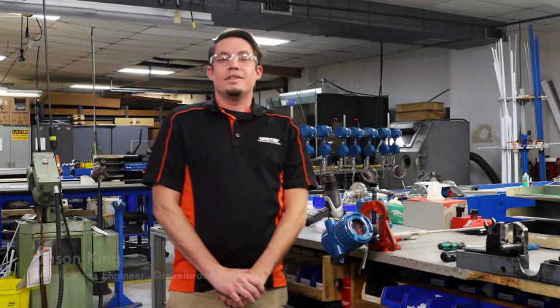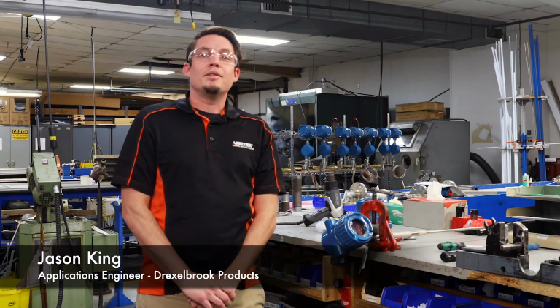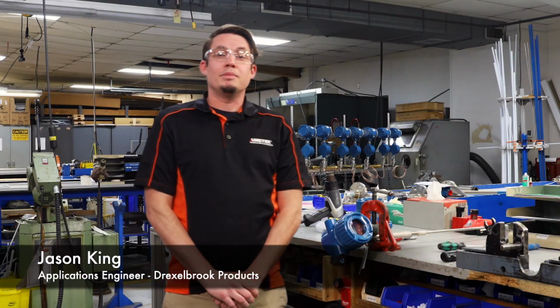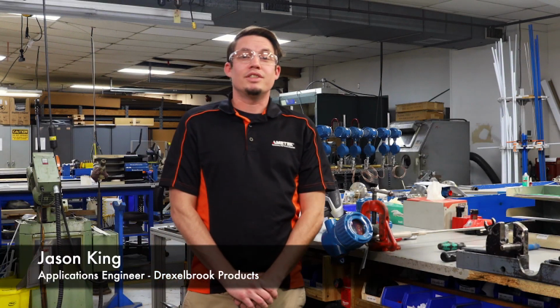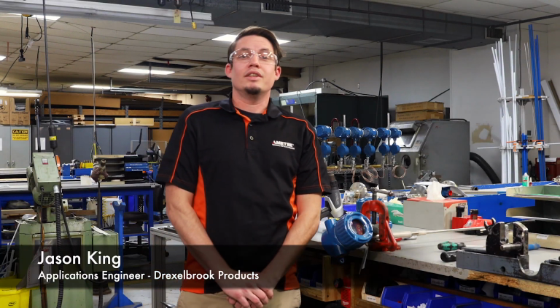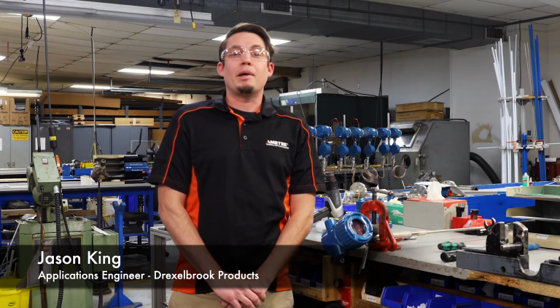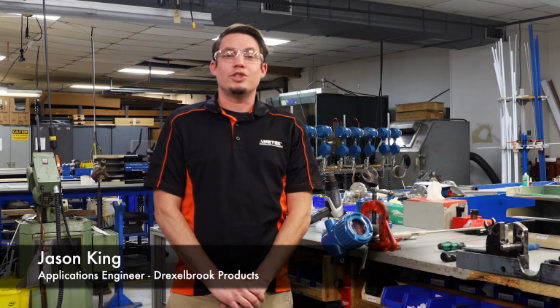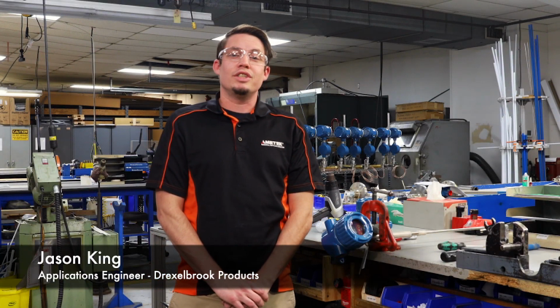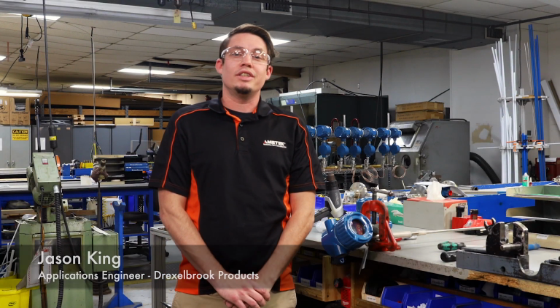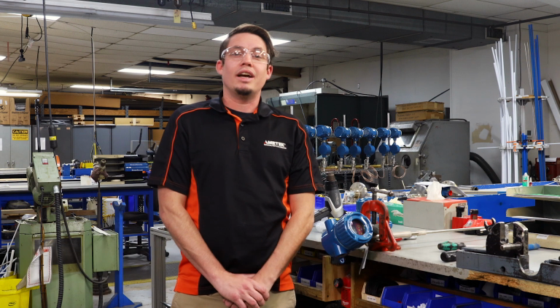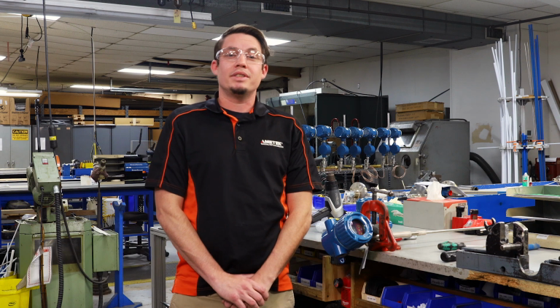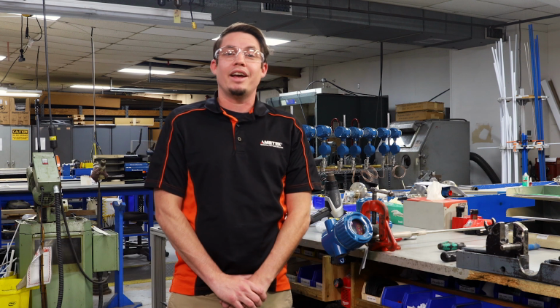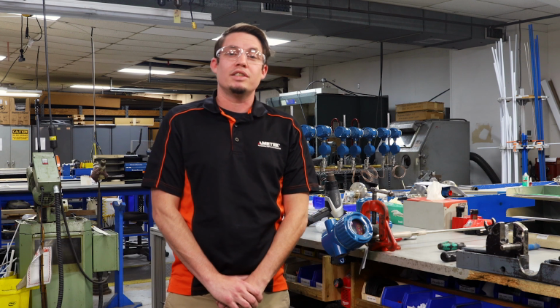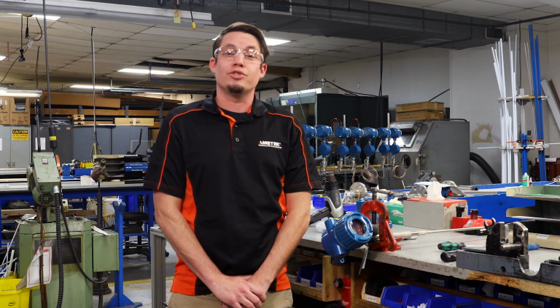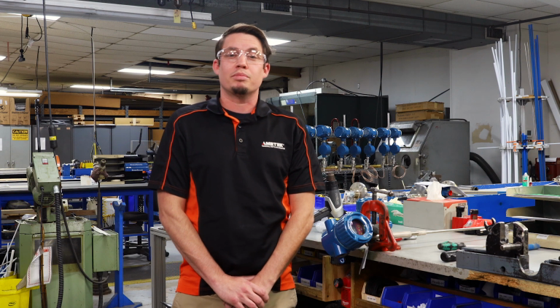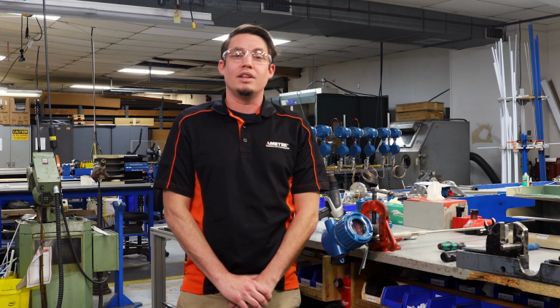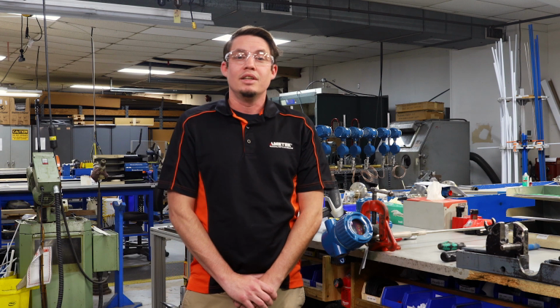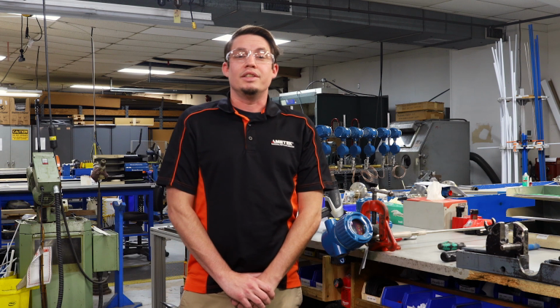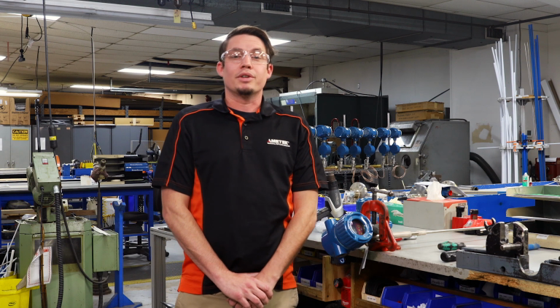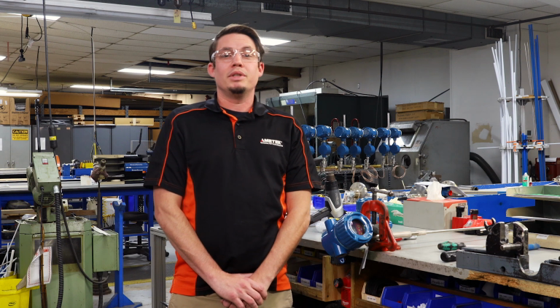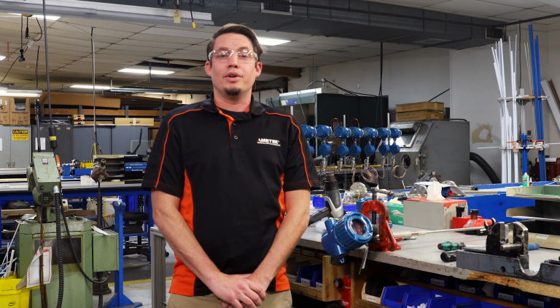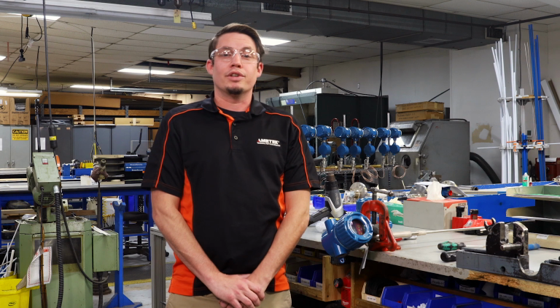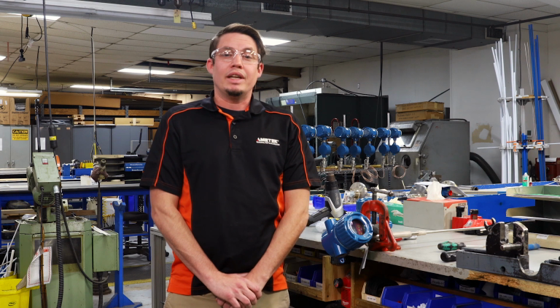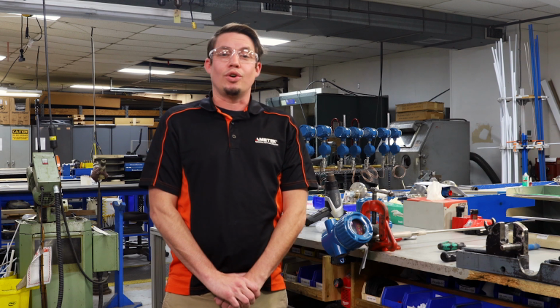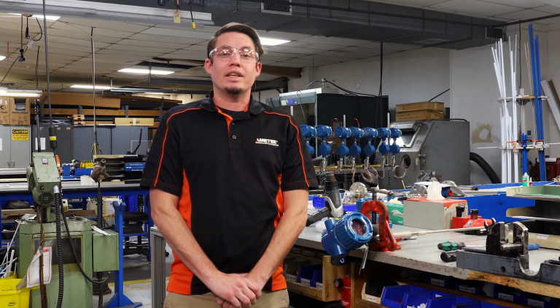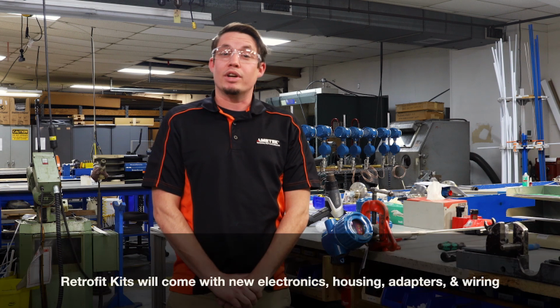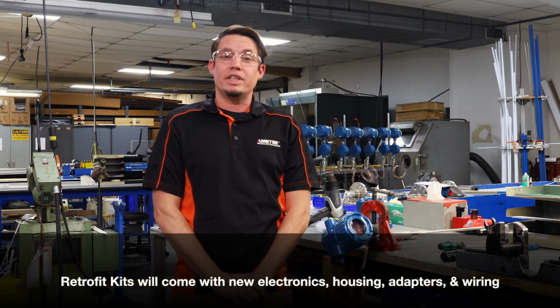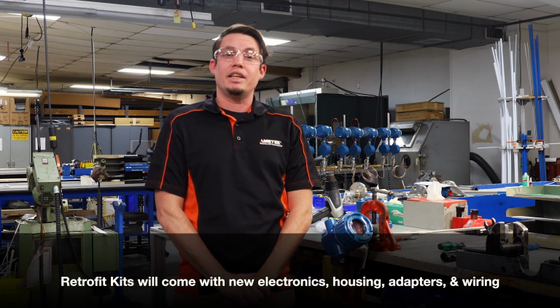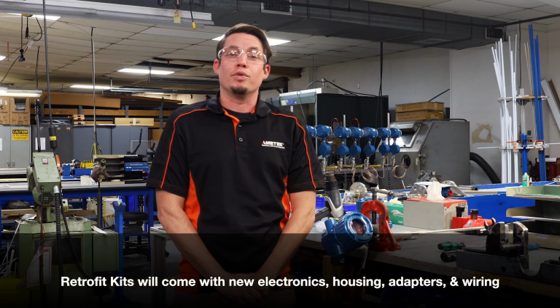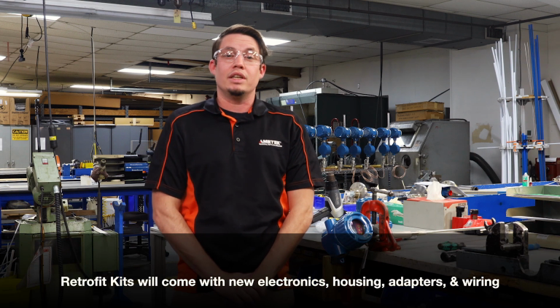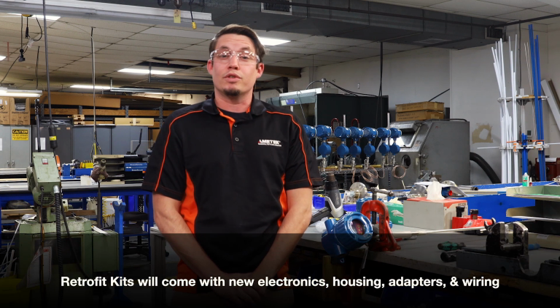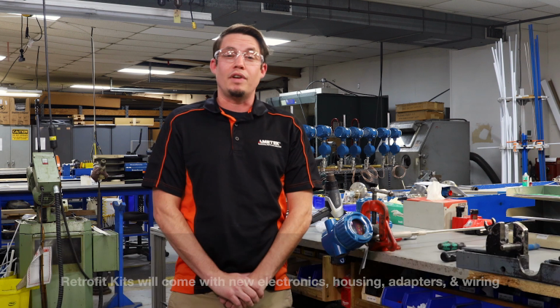Hi, my name is Jason King. I'm an applications engineer here at Ametek LMS for the Drexel Bar product line. Today we are going to be going over installing a retrofit kit for the Universal 5.